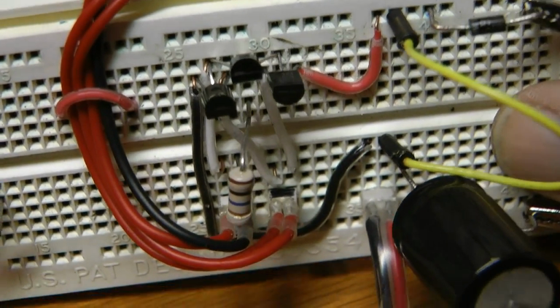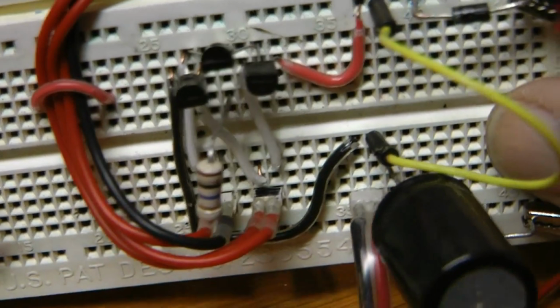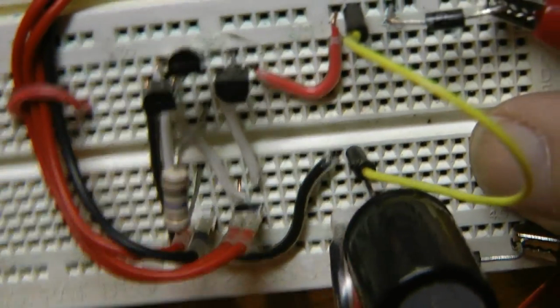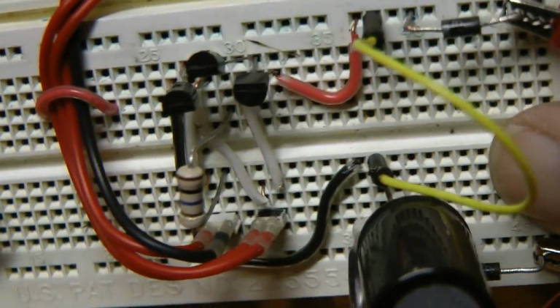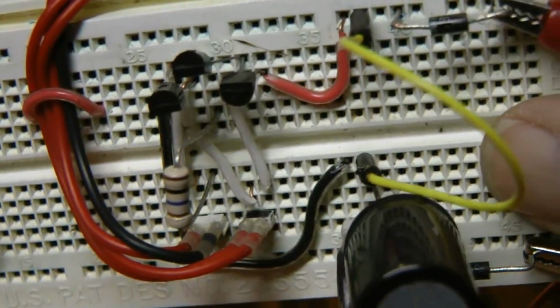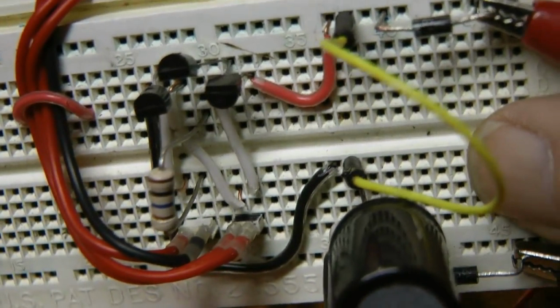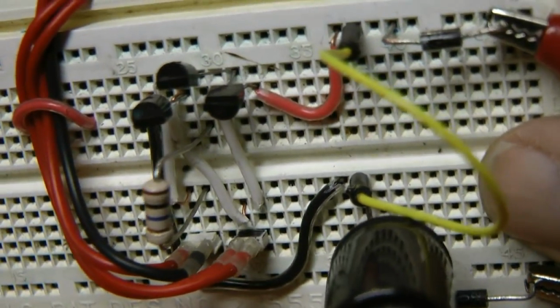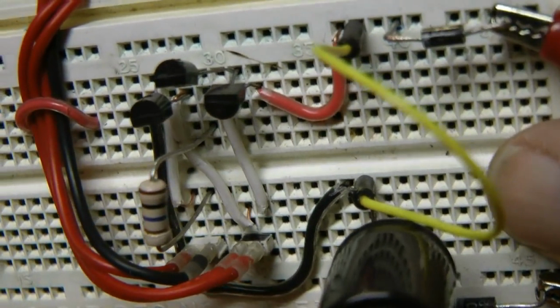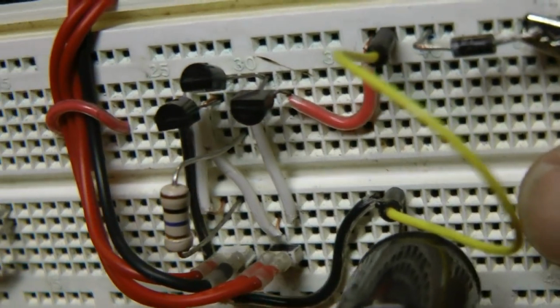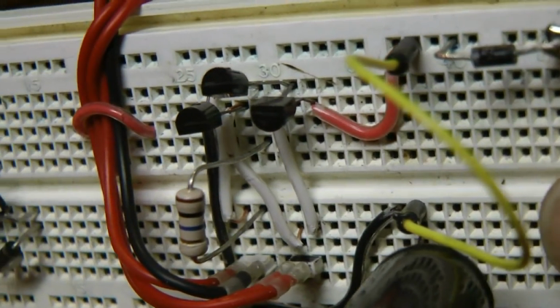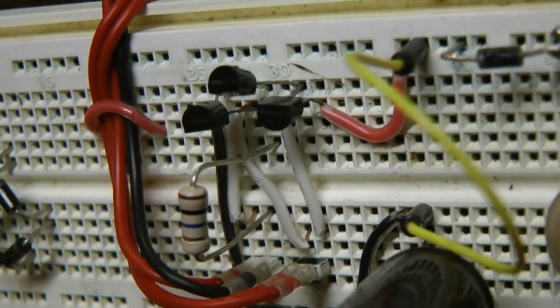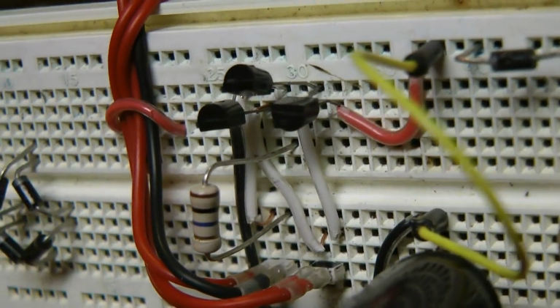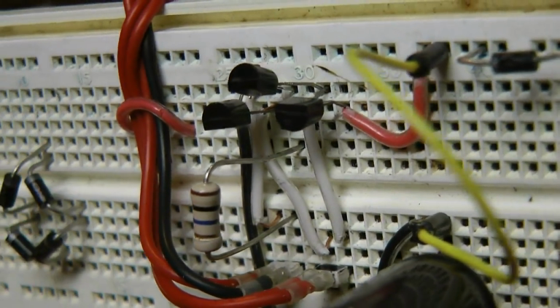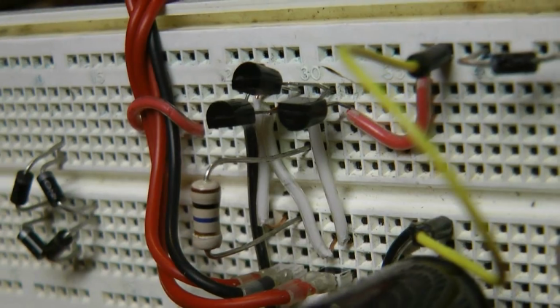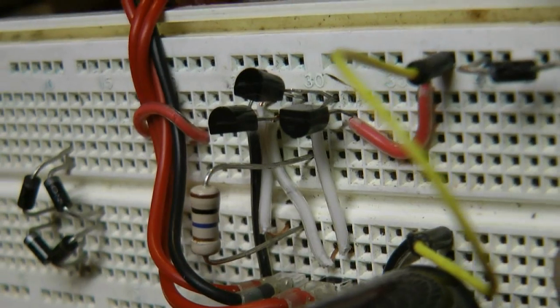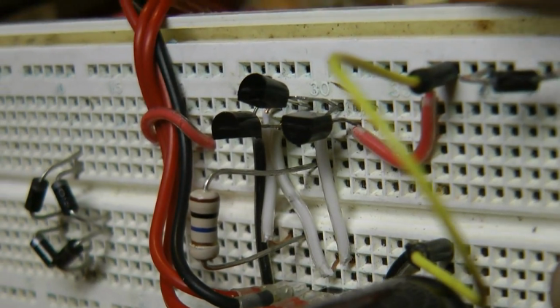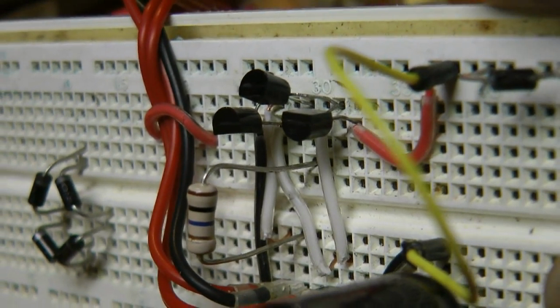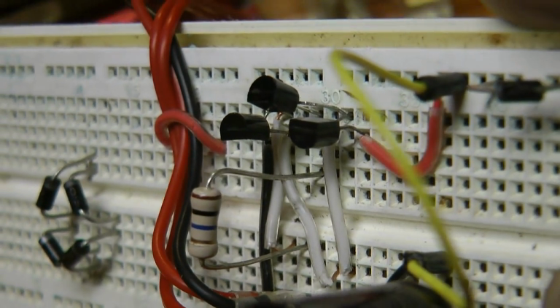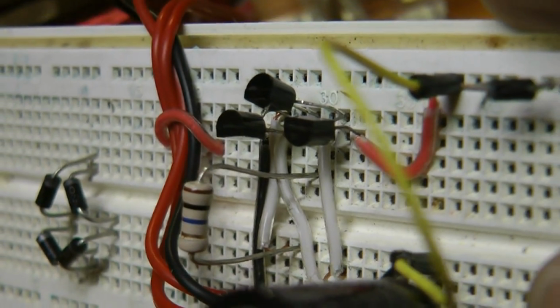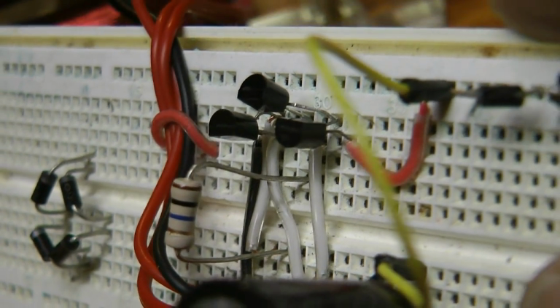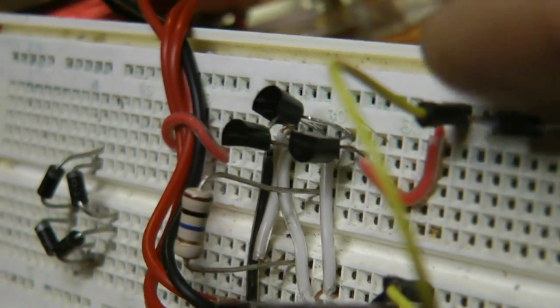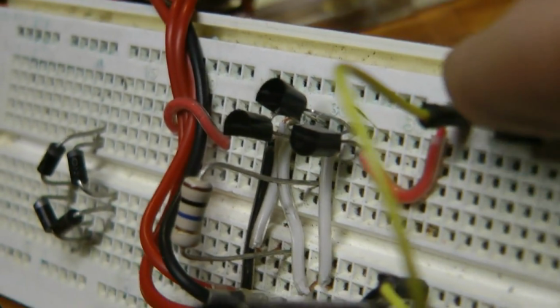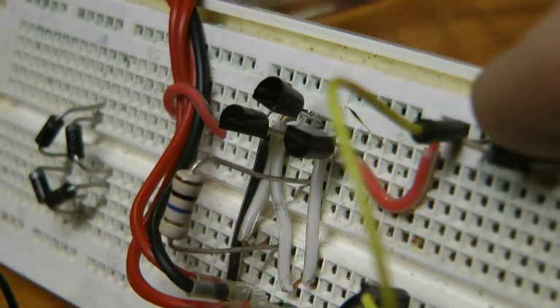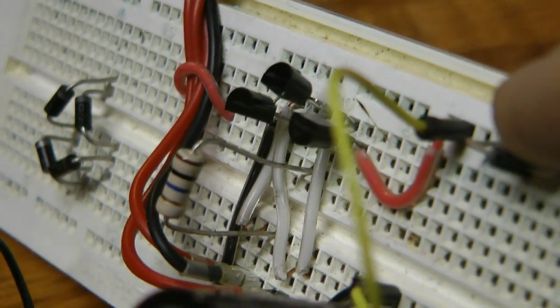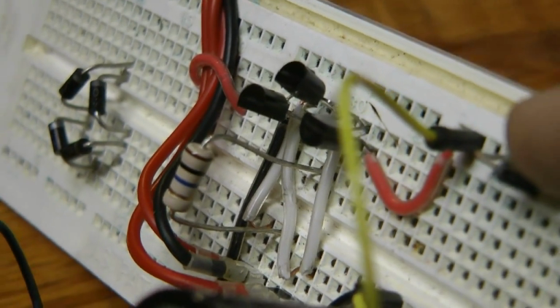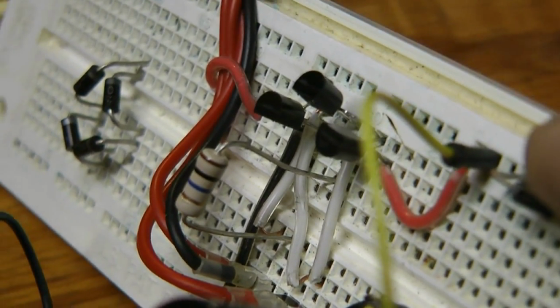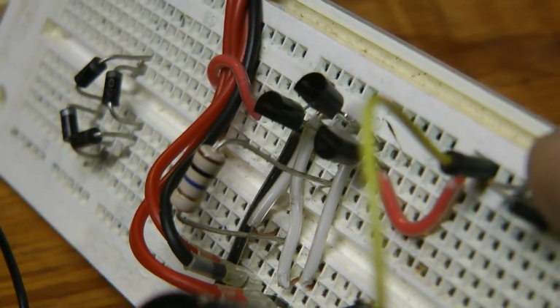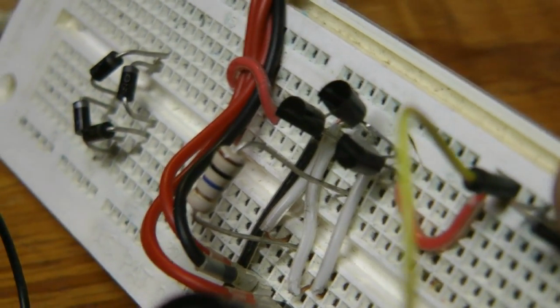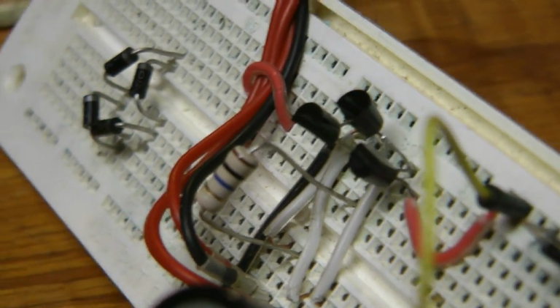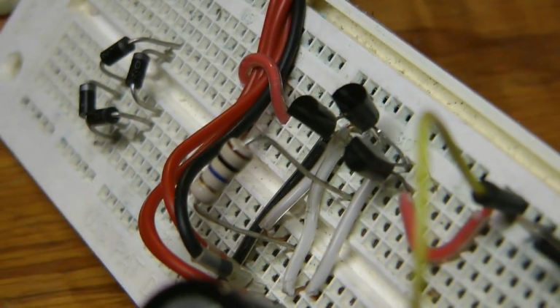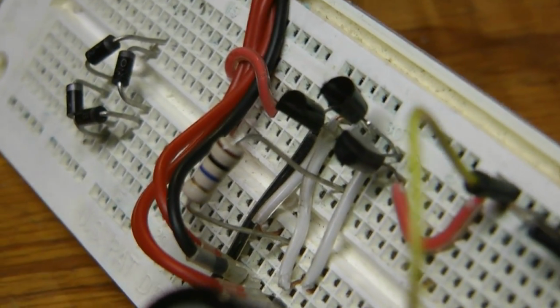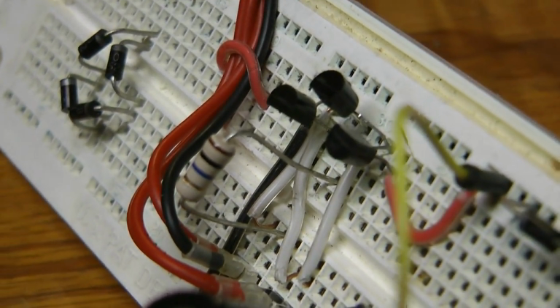The circuit is a Bedini cool half-wave circuit, and it's made without any resistors other than the one resistor in the trim for the trigger.